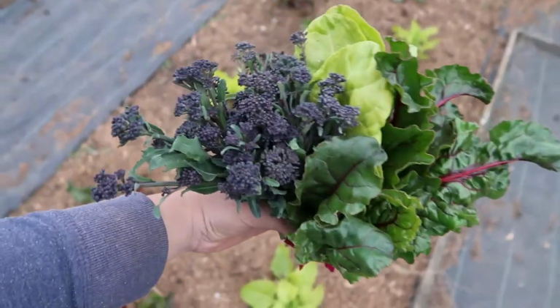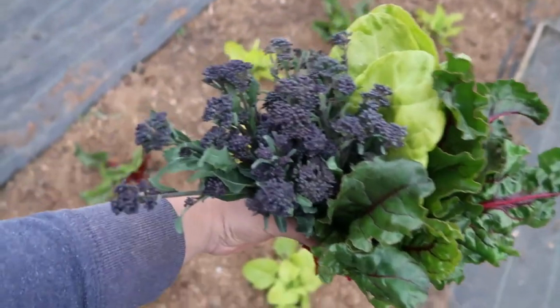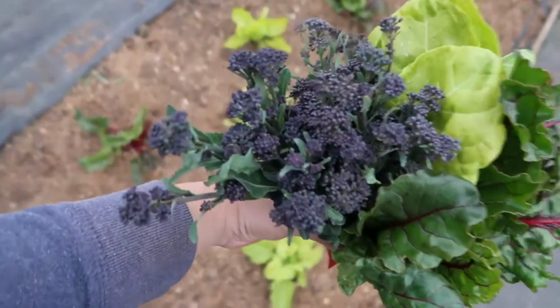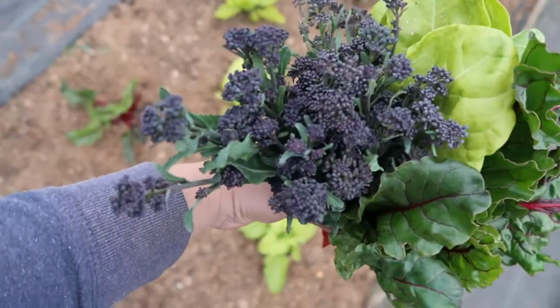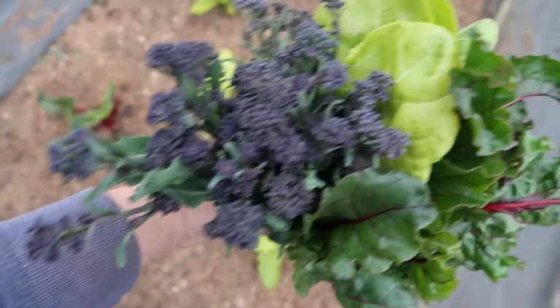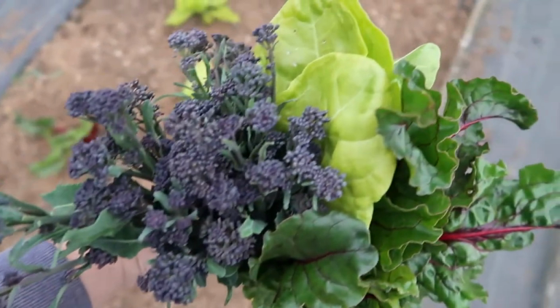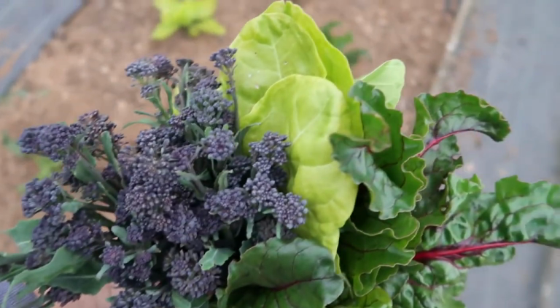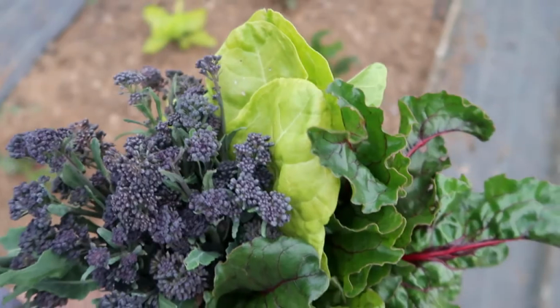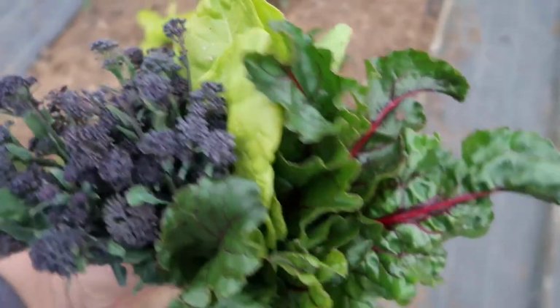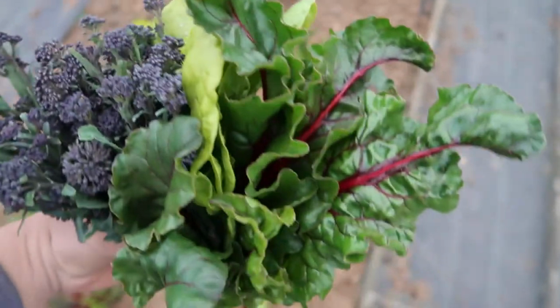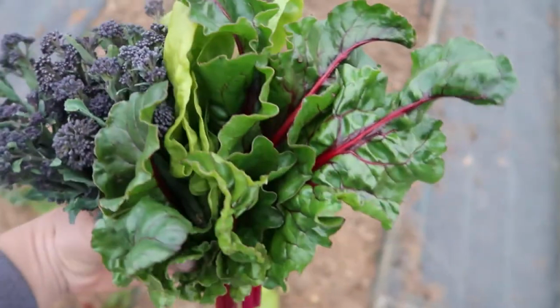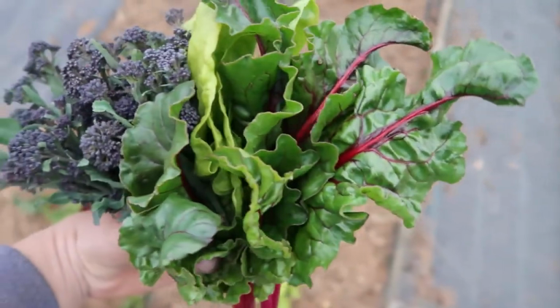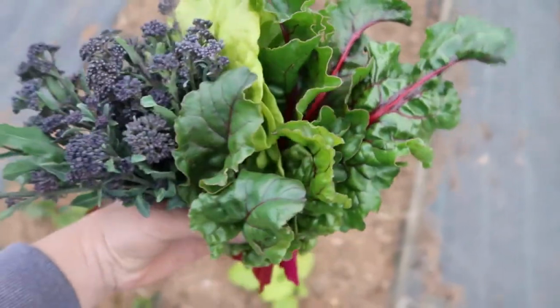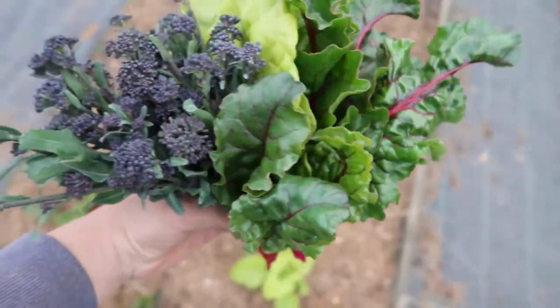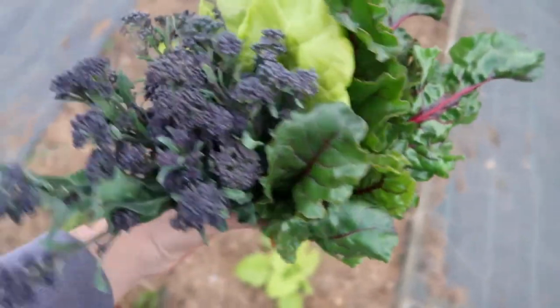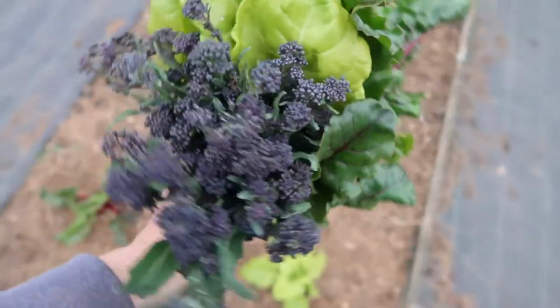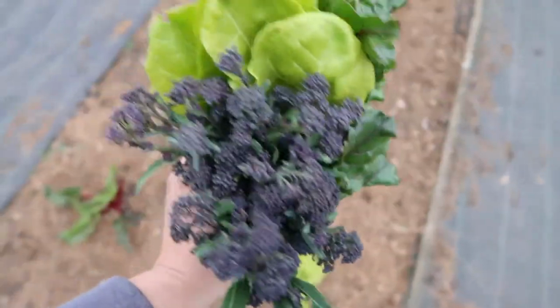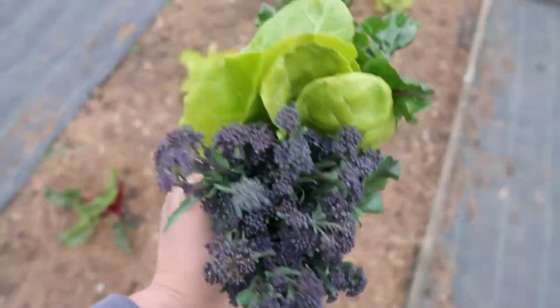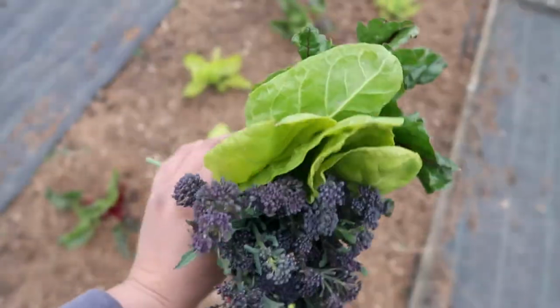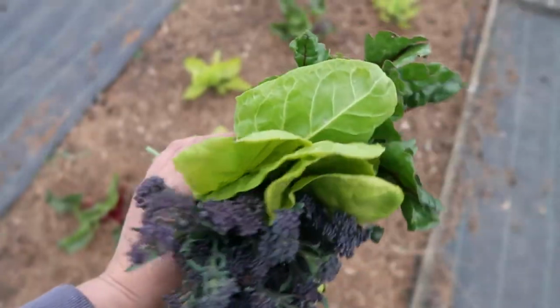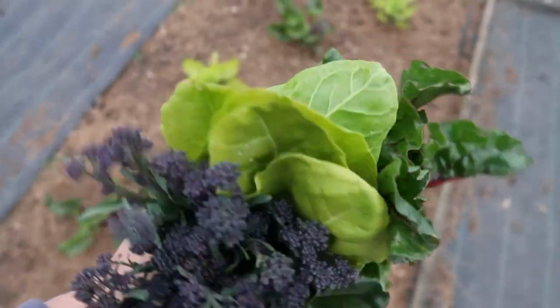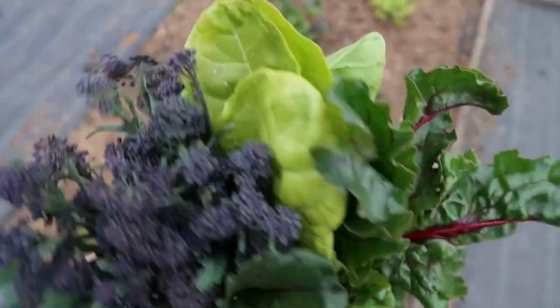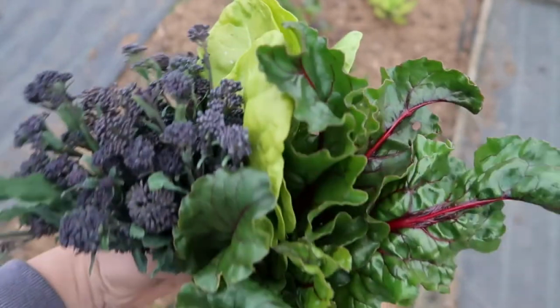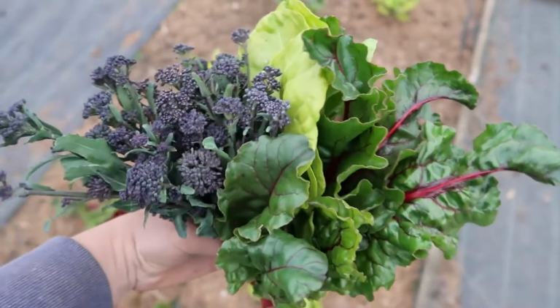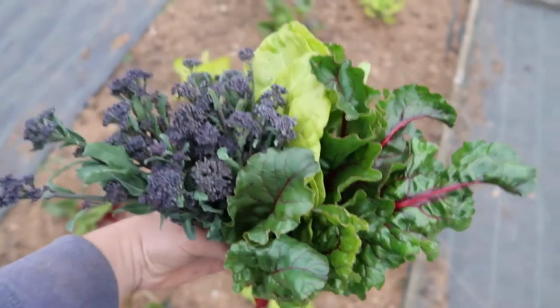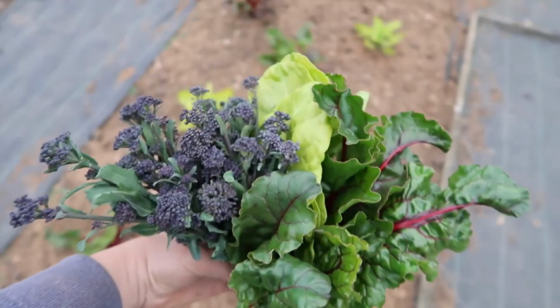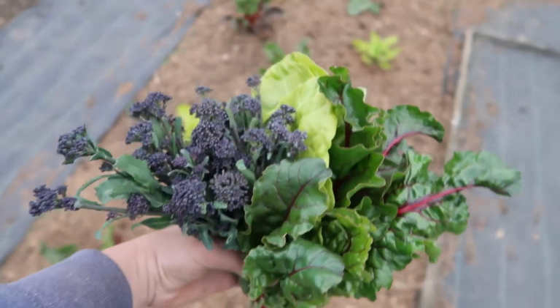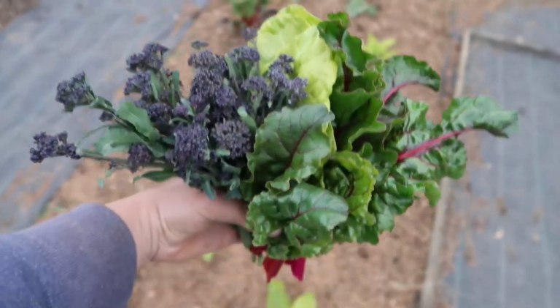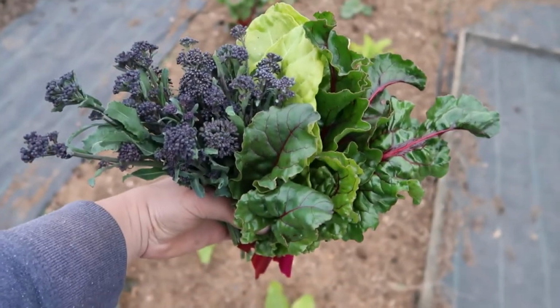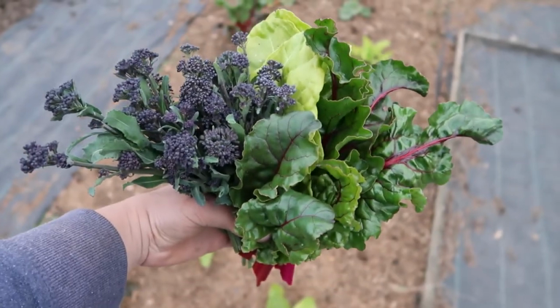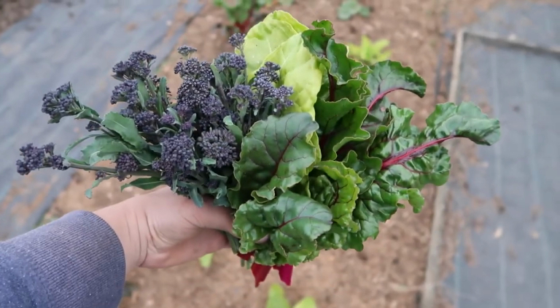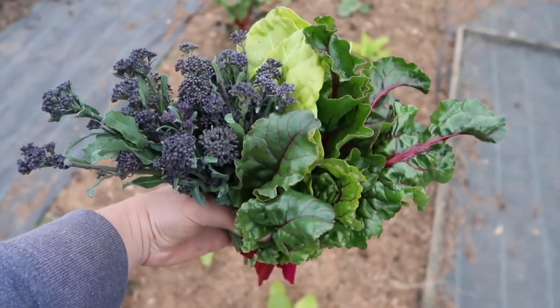I've also harvested some of my crops, and I thought I'd show you what I got today. I've got some purple tenderstem broccoli and some Swiss chard, and it's so nice when you can start picking your vegetables.